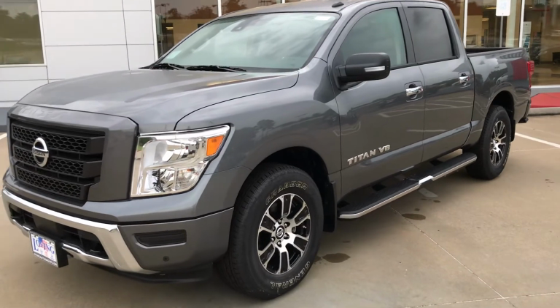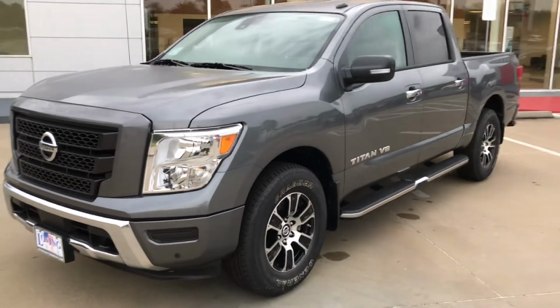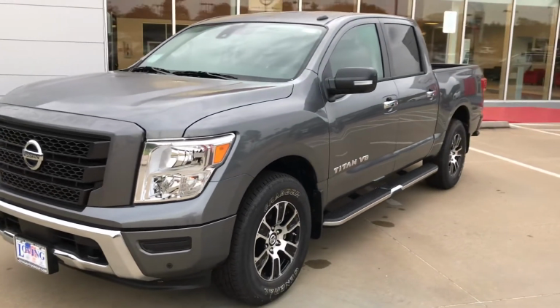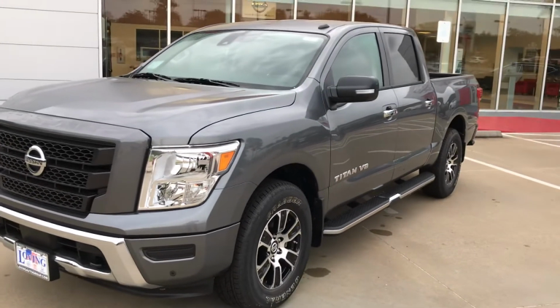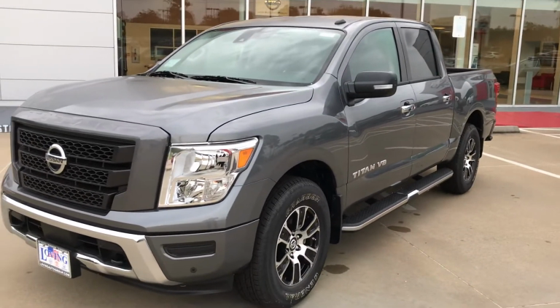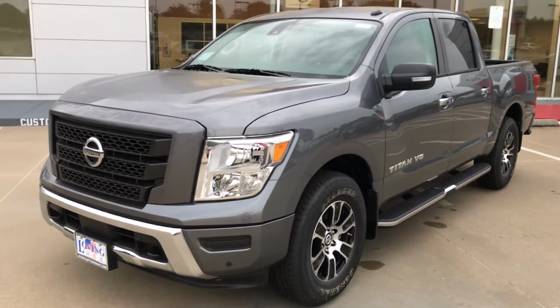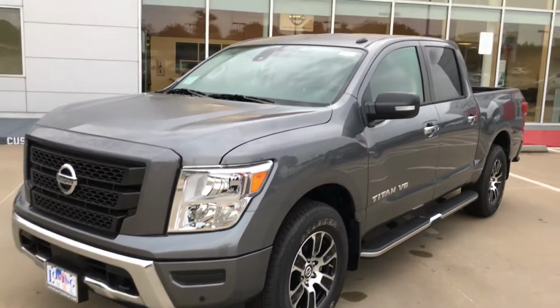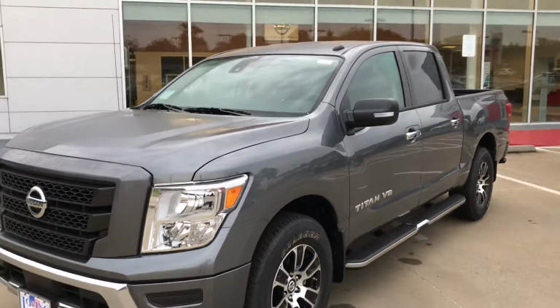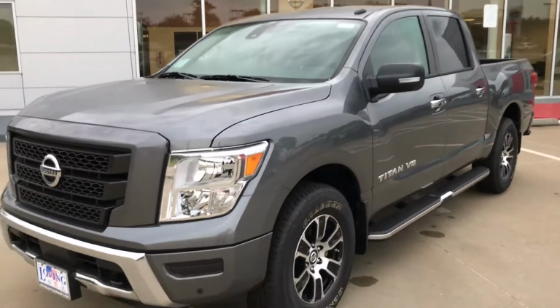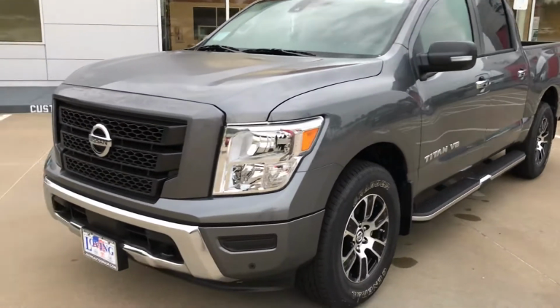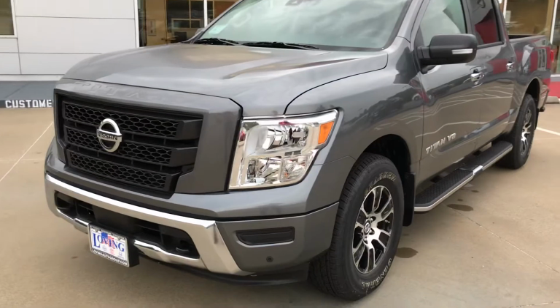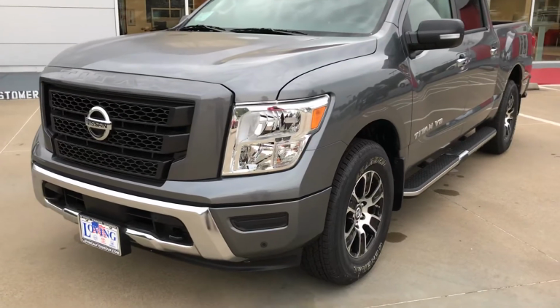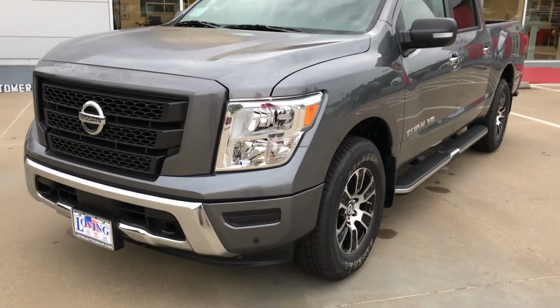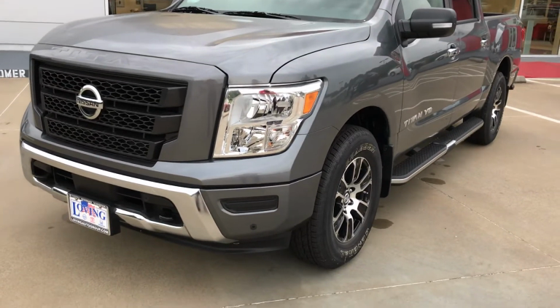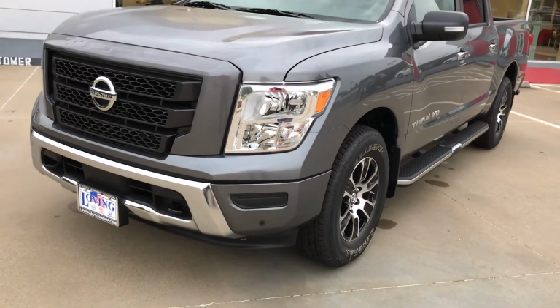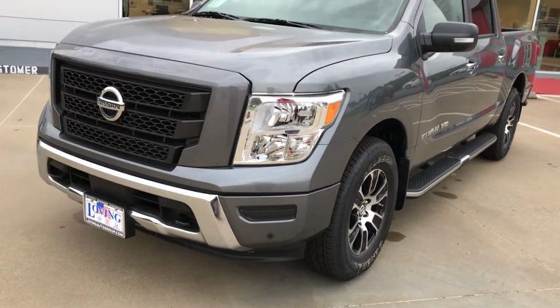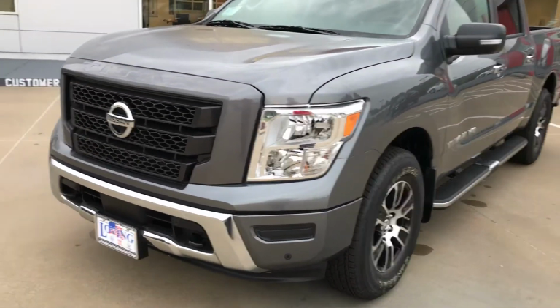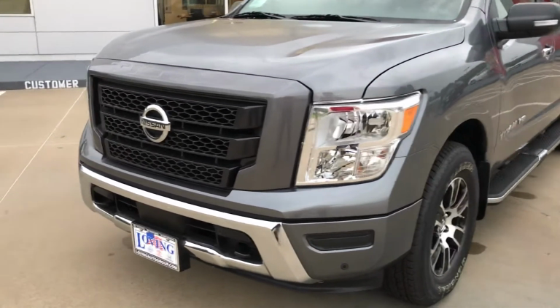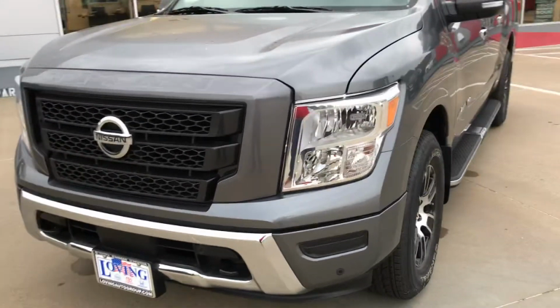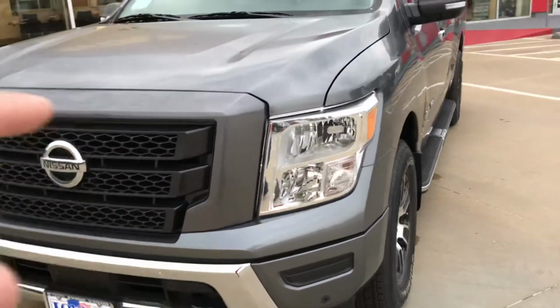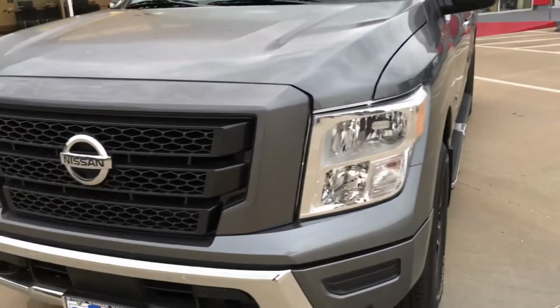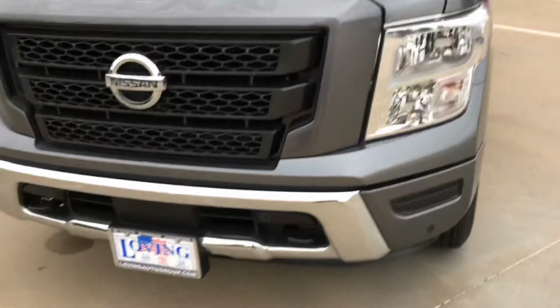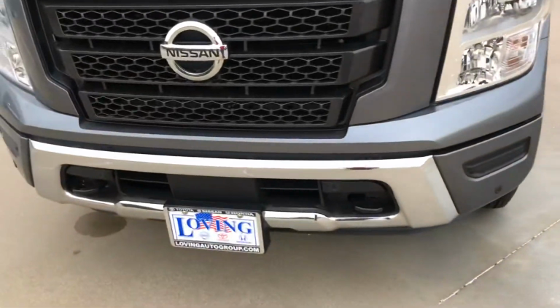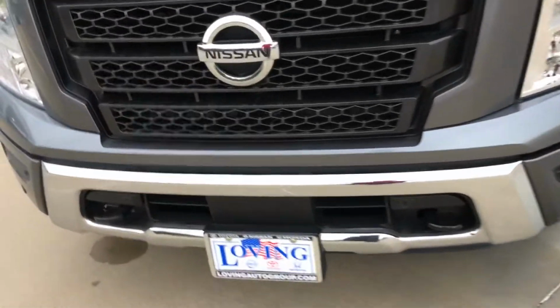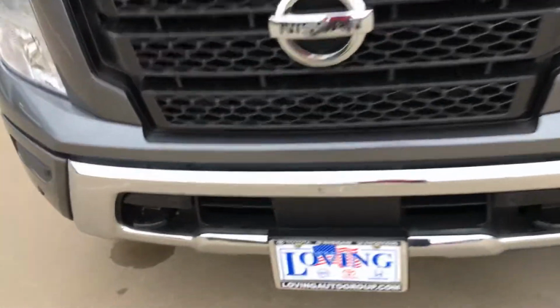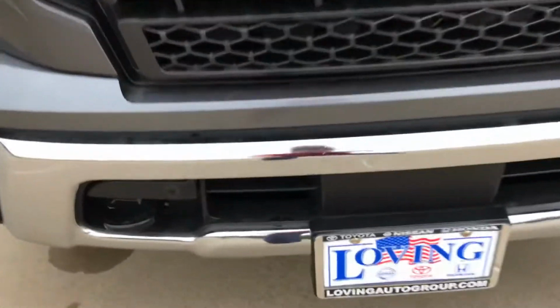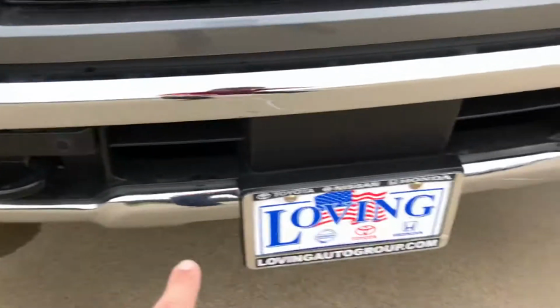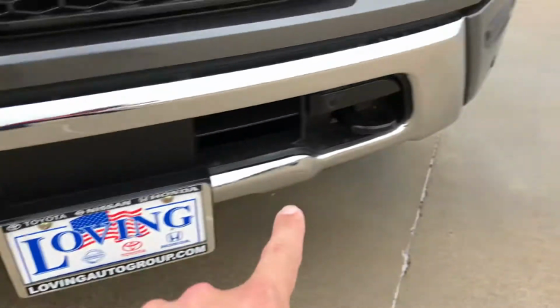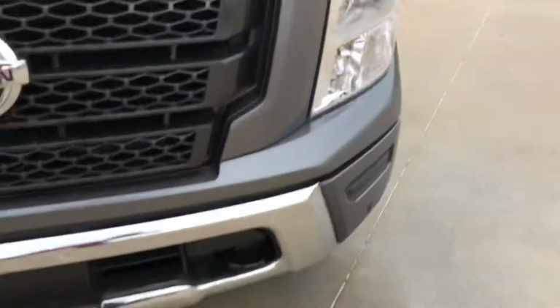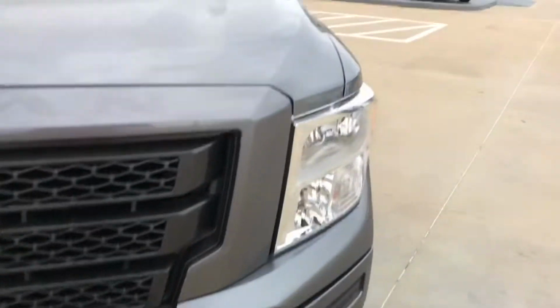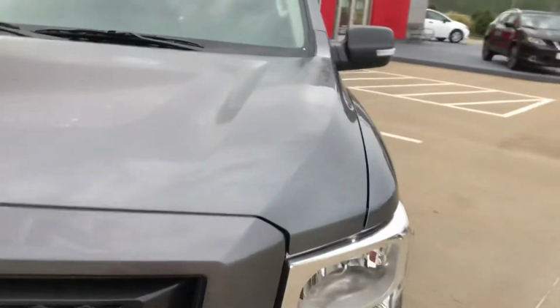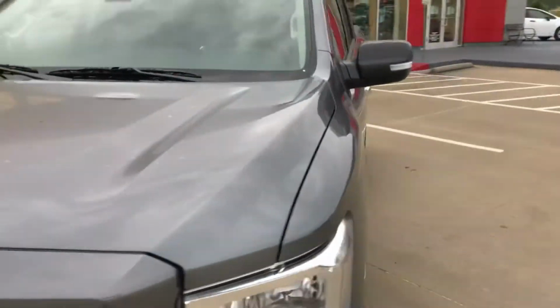Just check out that really bold, aggressive design. This one happens to come with the convenience package, so you've got front and rear parking sensors. And with this being a 4x4, you do have tow hooks right there on the front.